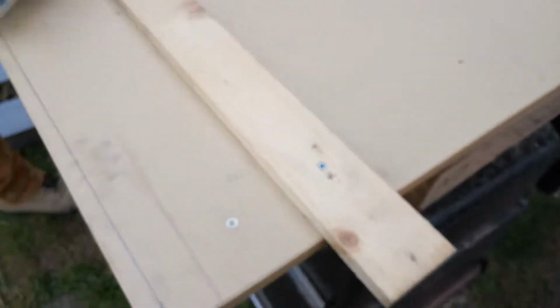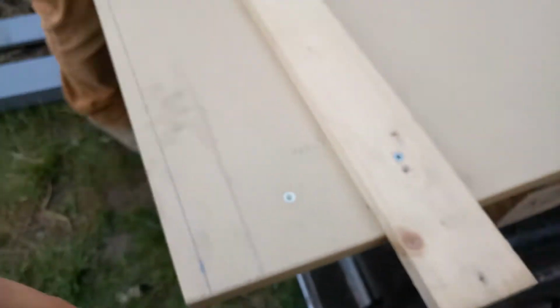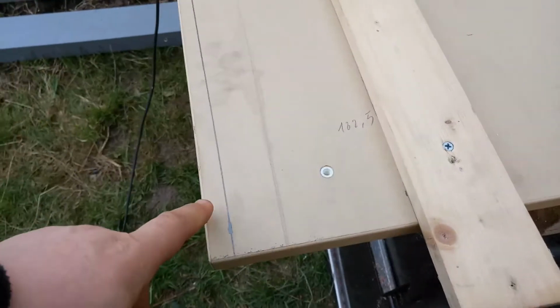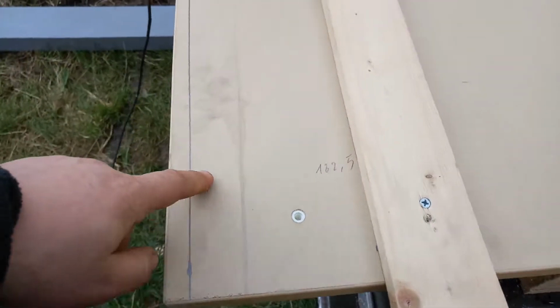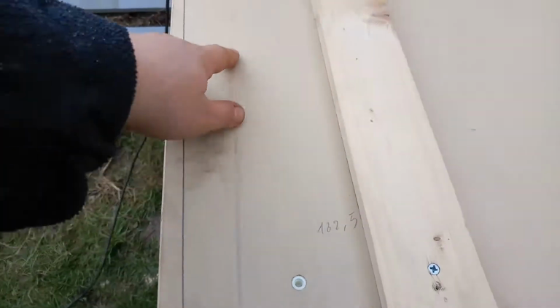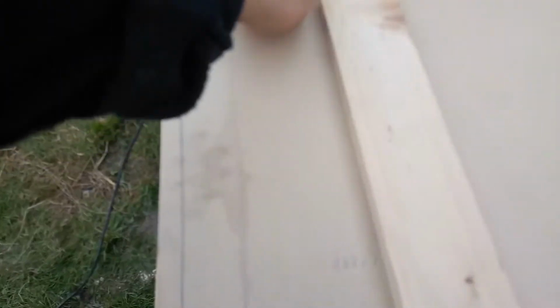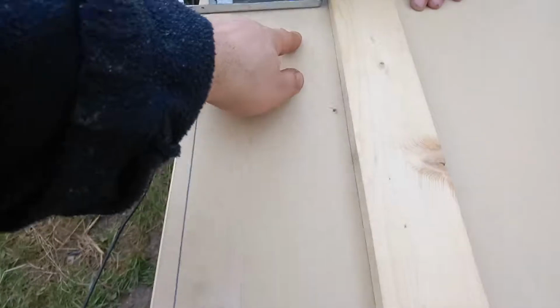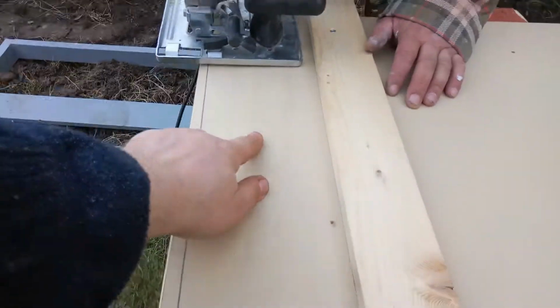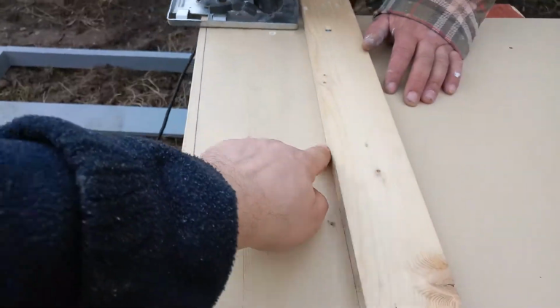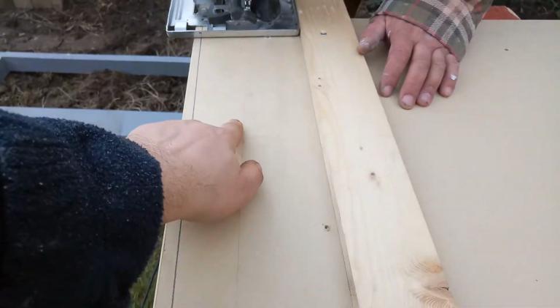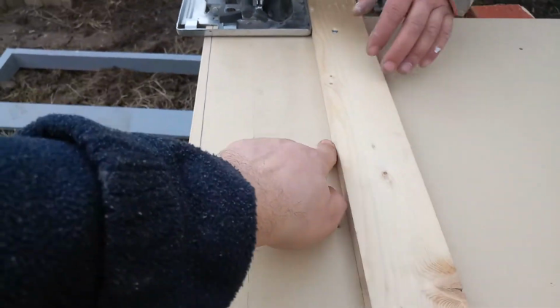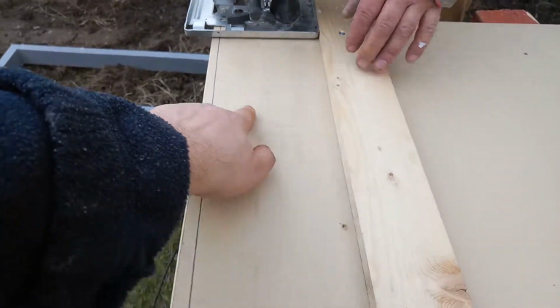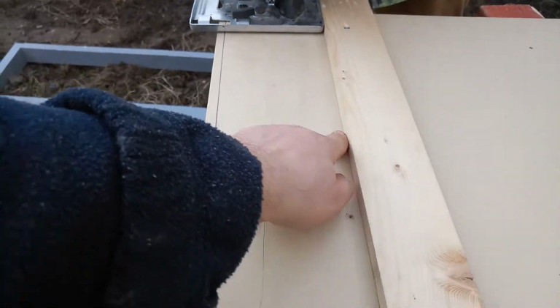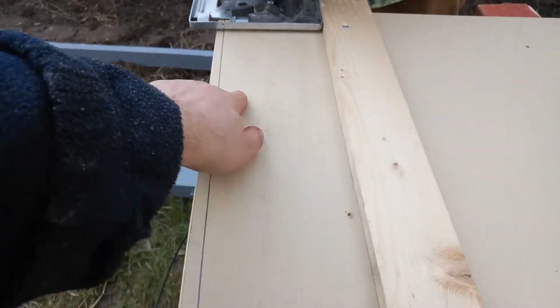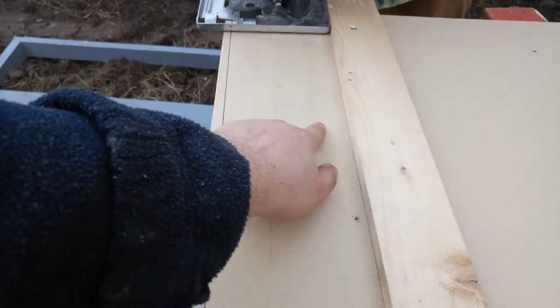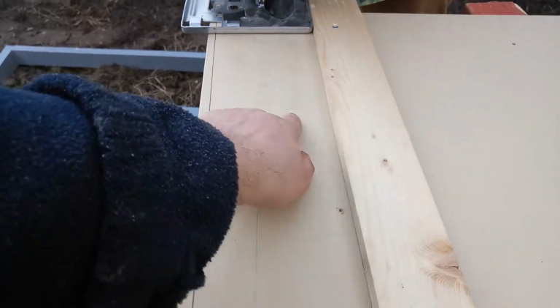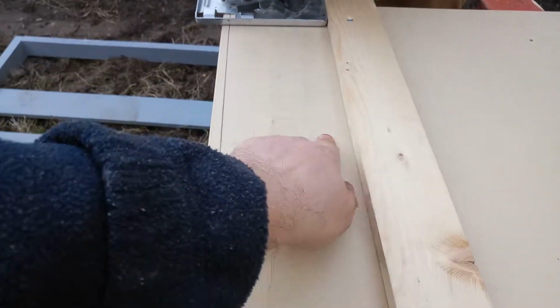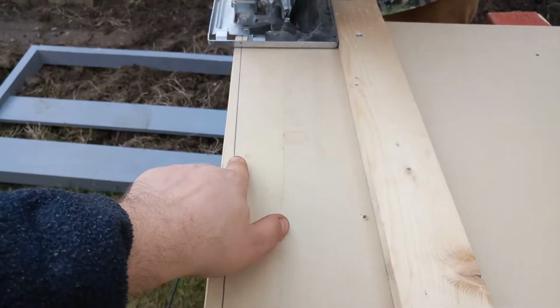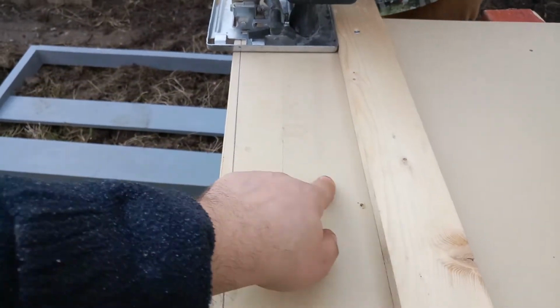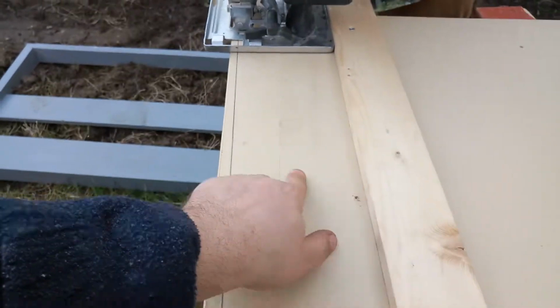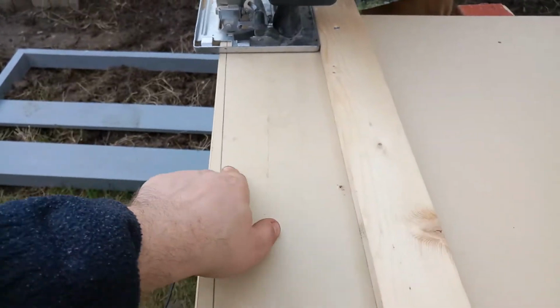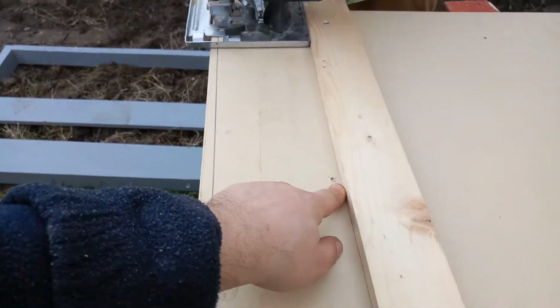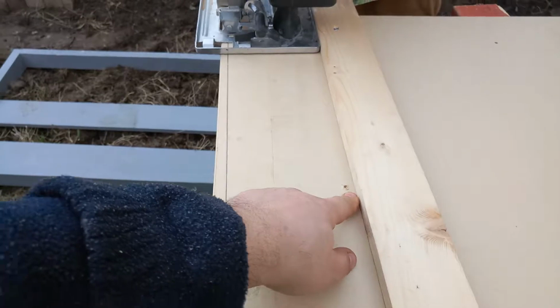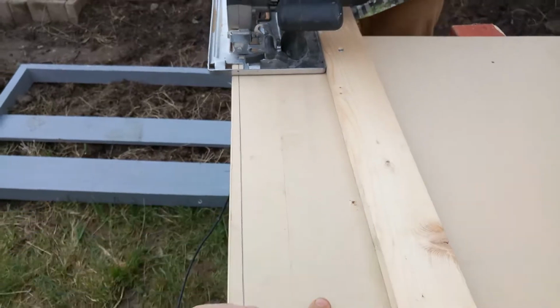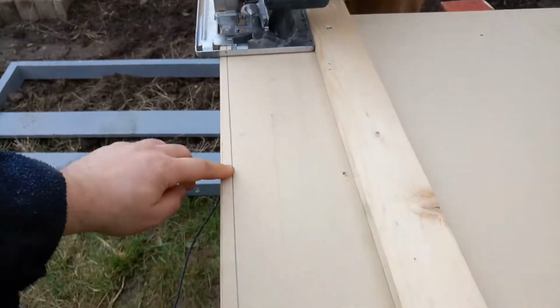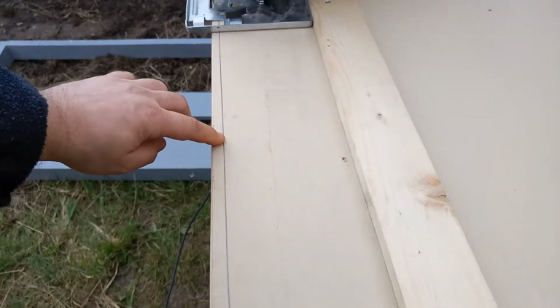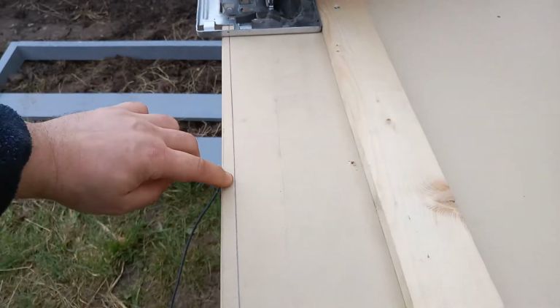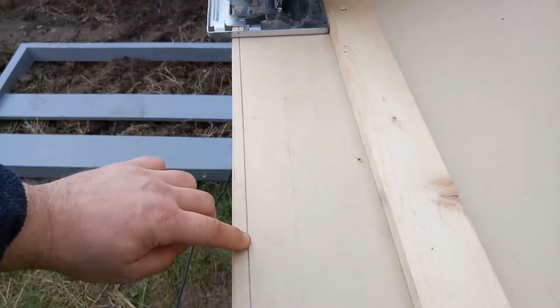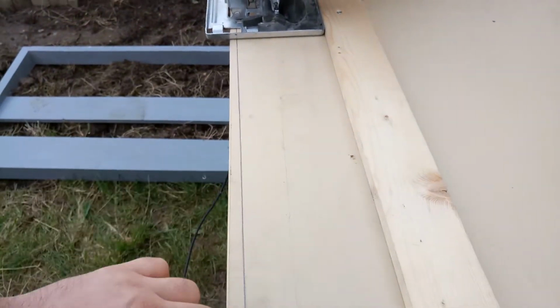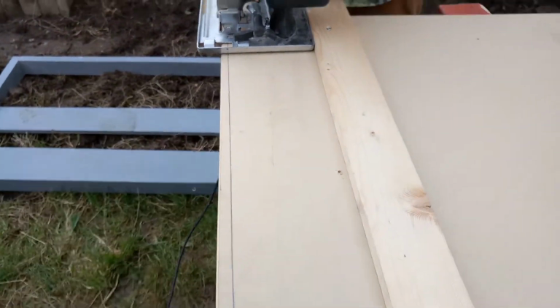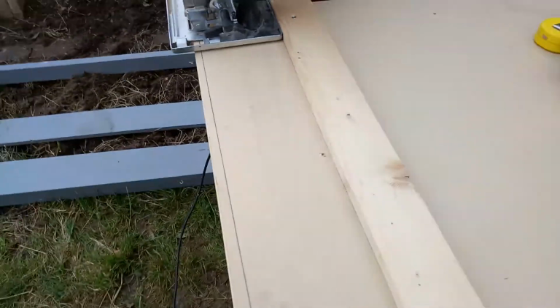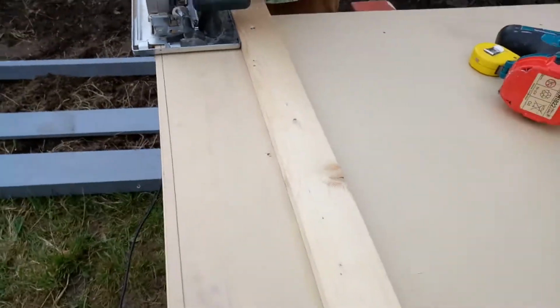This is the line for the guide which you have to measure. This is where the blade is gonna run and go.